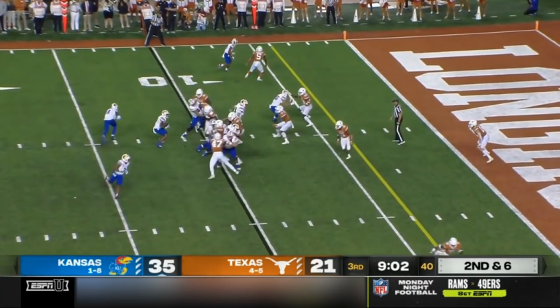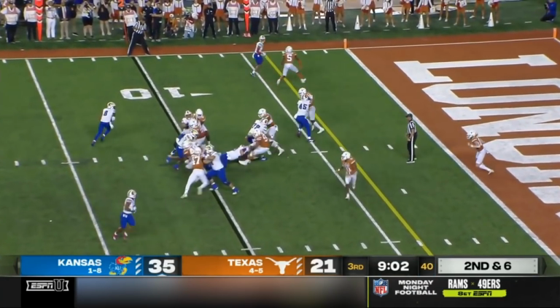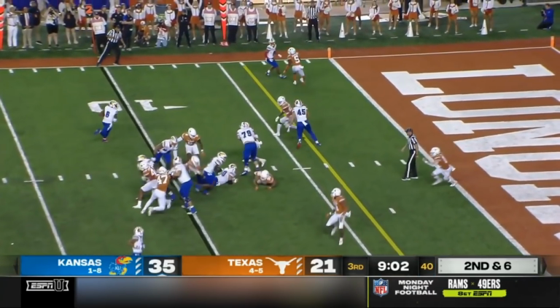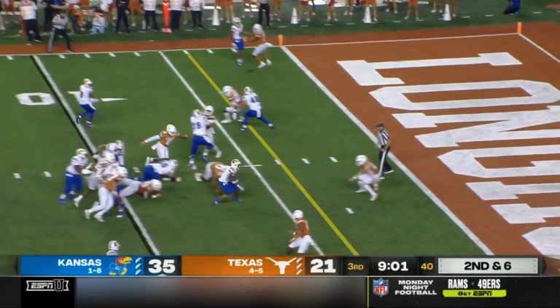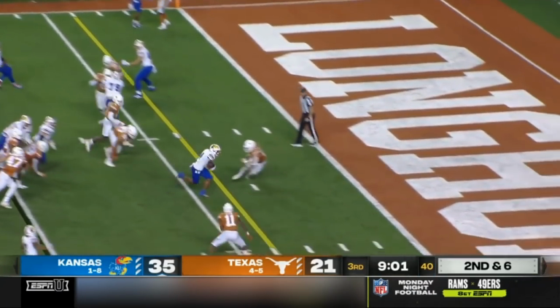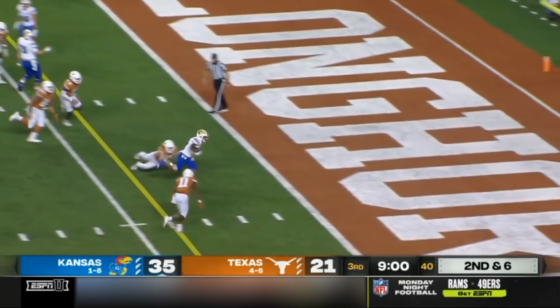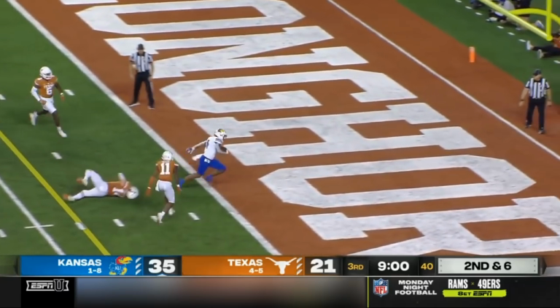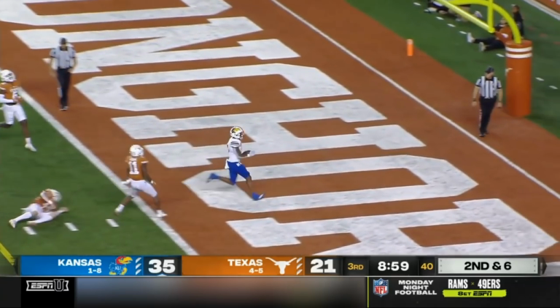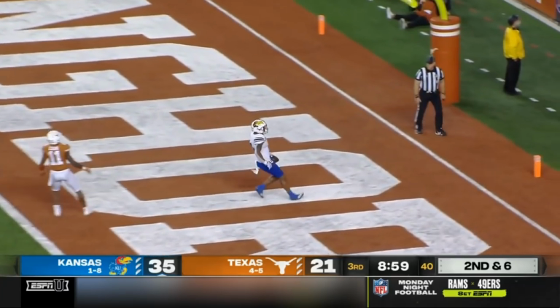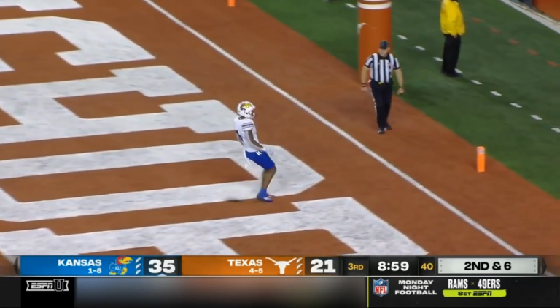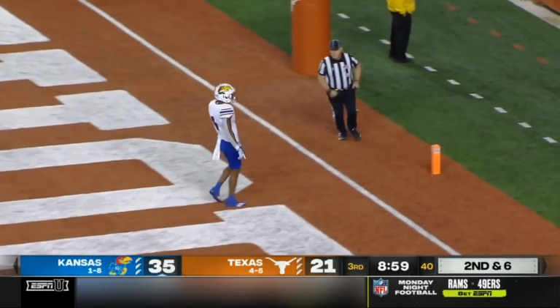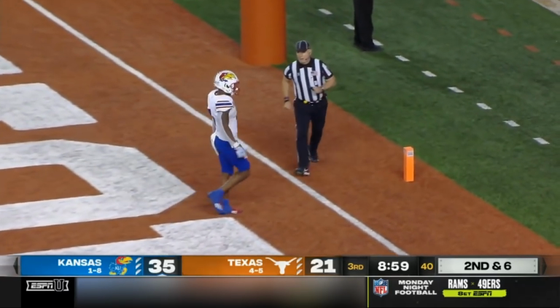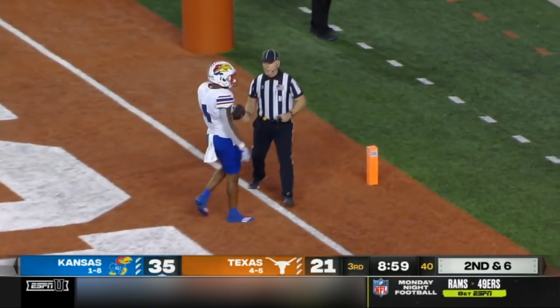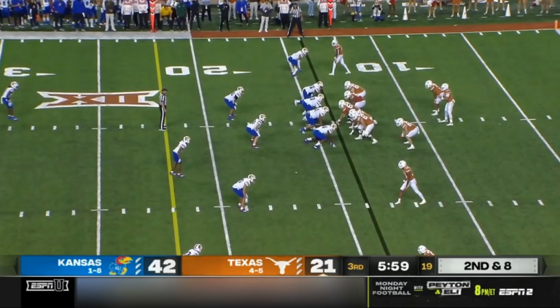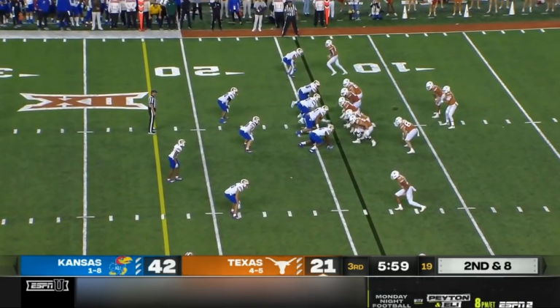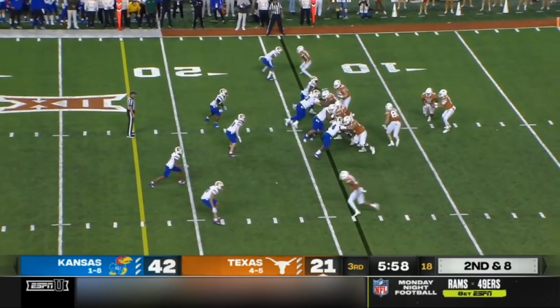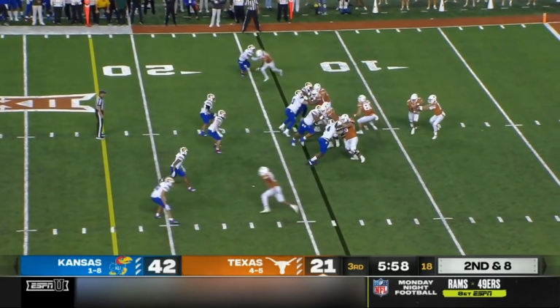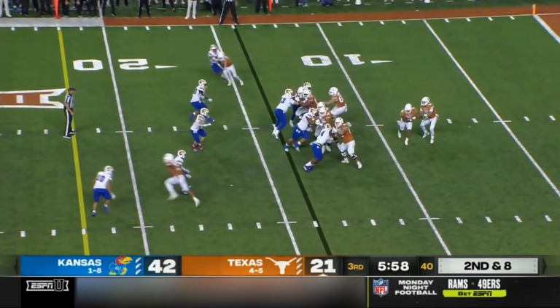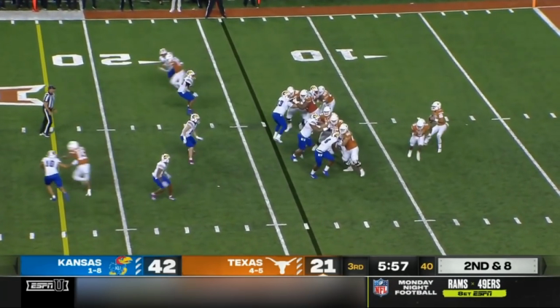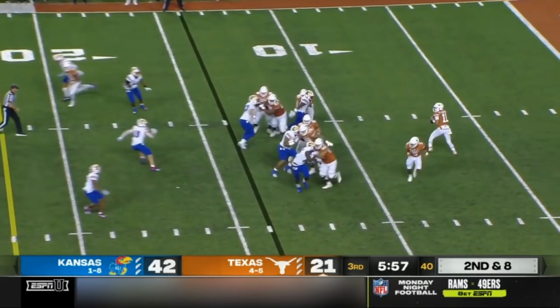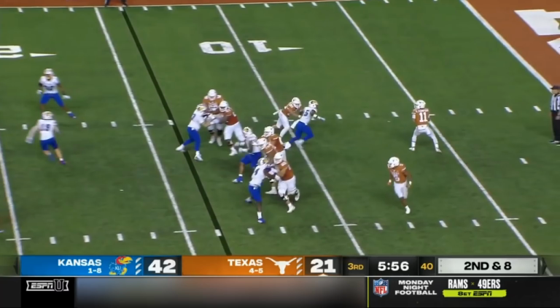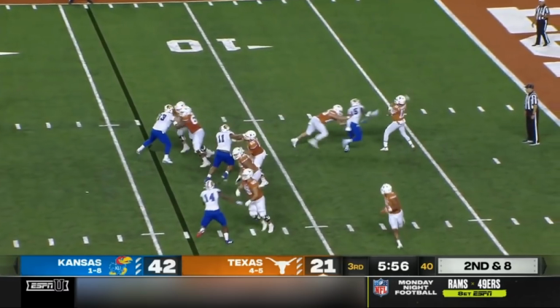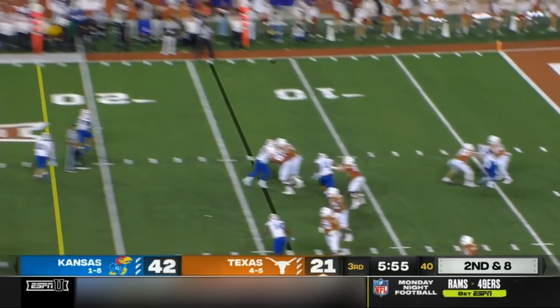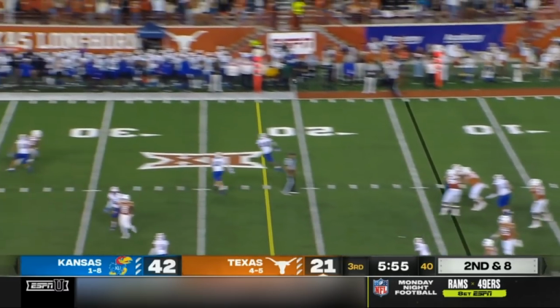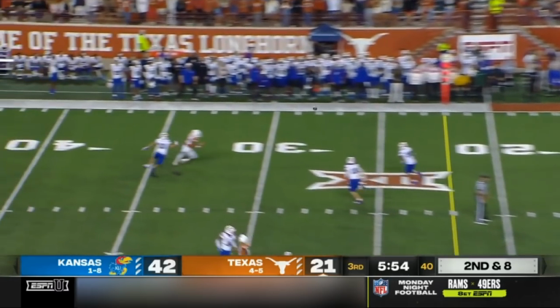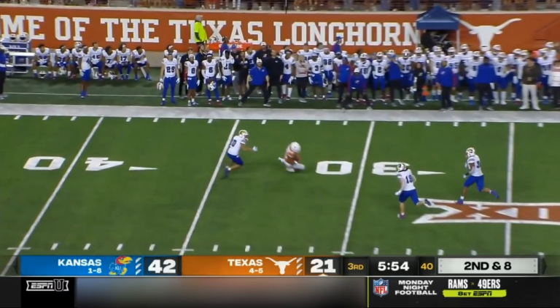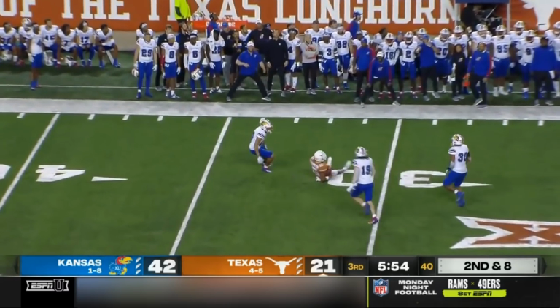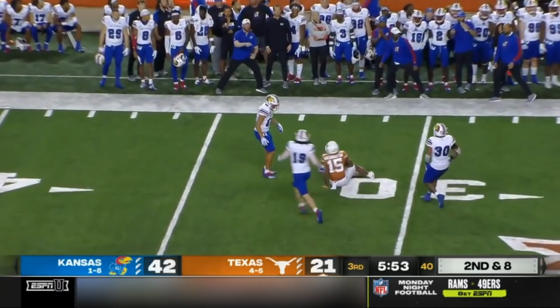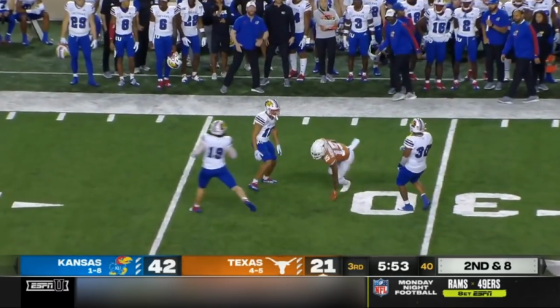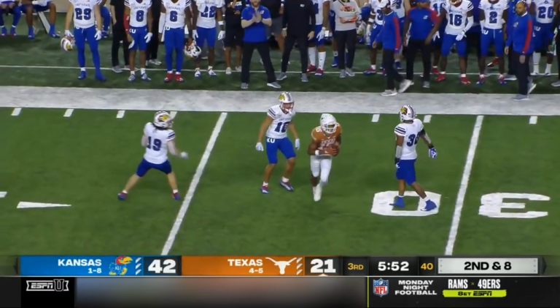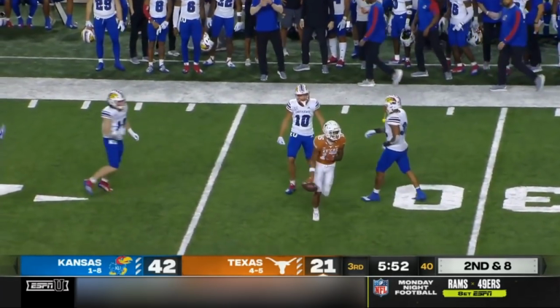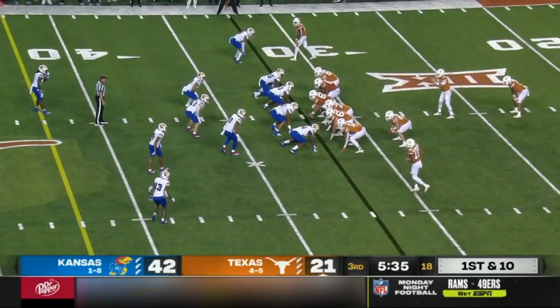On second down, Neal straight ahead — end zone — touchdown! Play action, Thompson off the back foot, heaves it, pass caught — first down for the Longhorns.